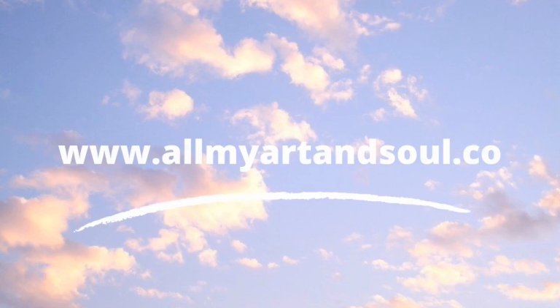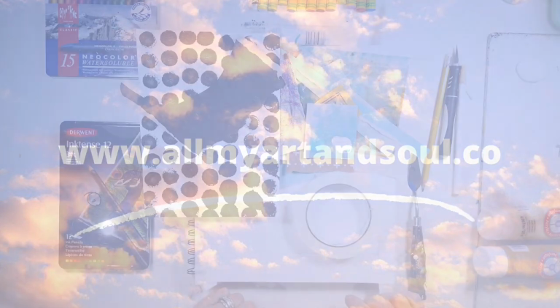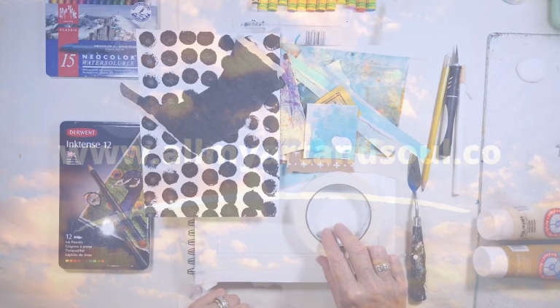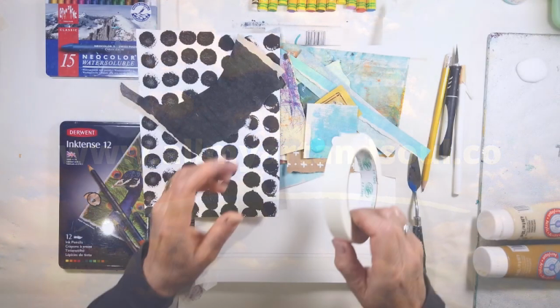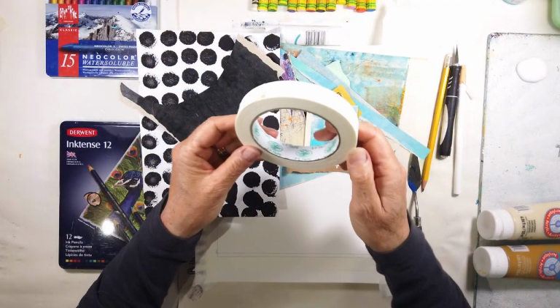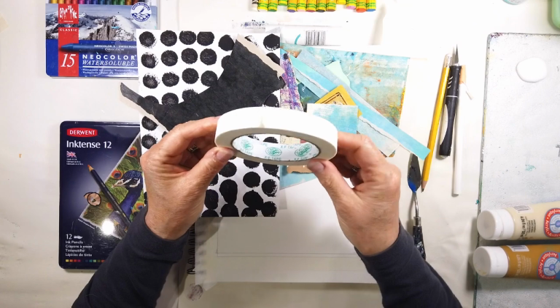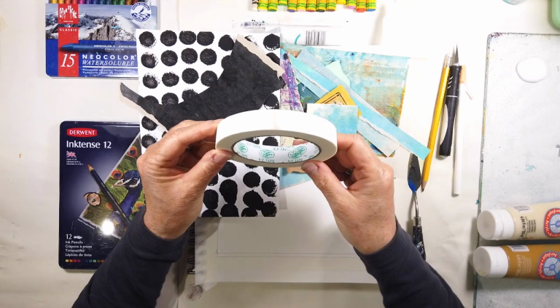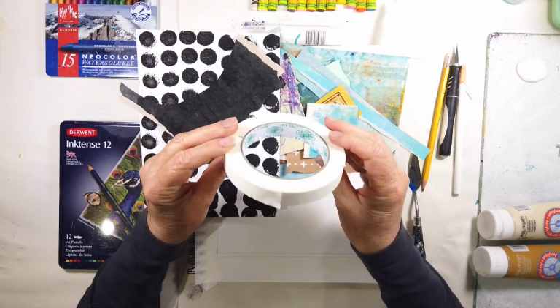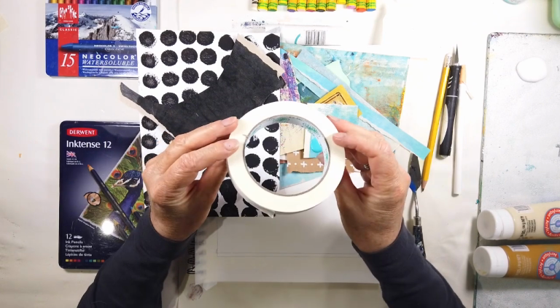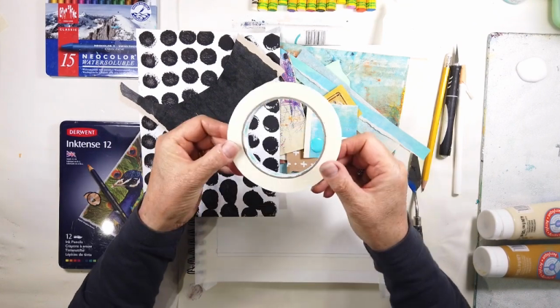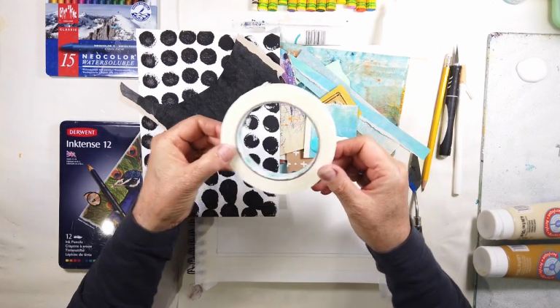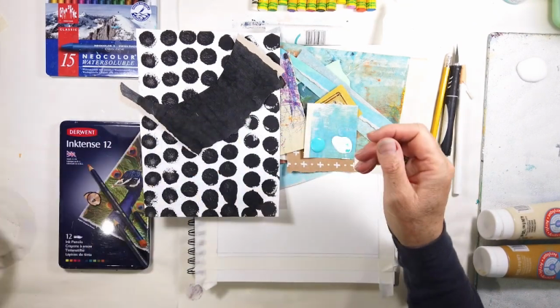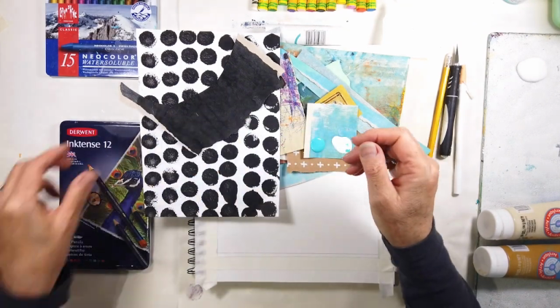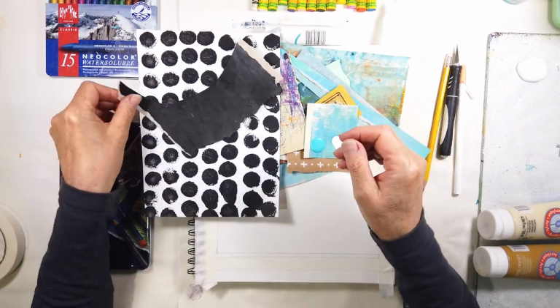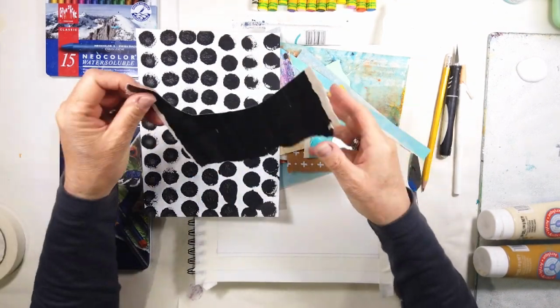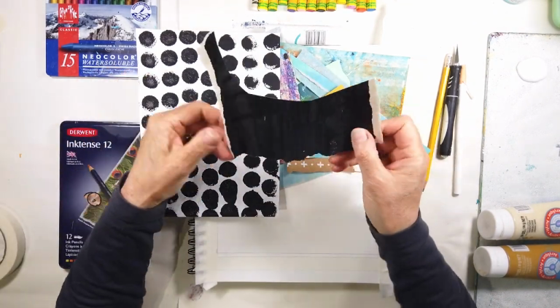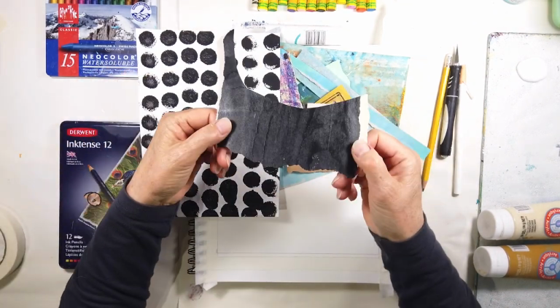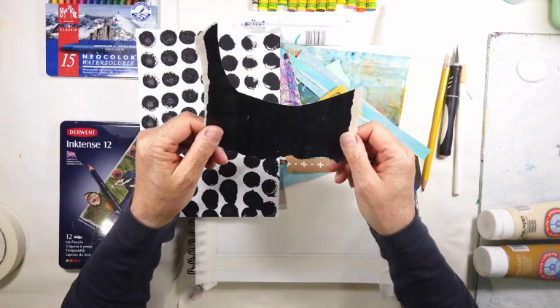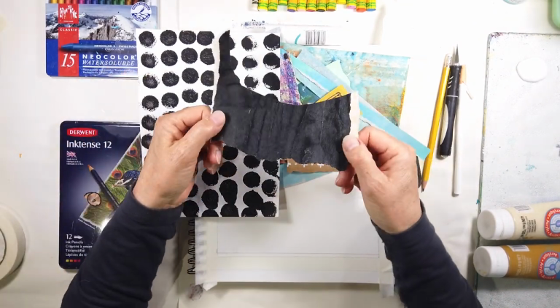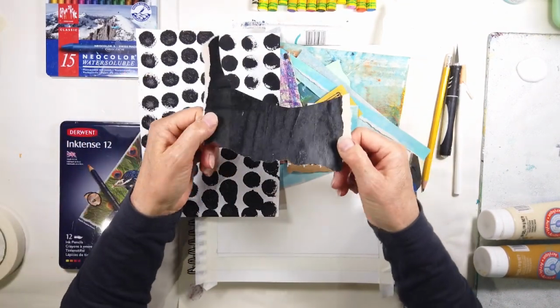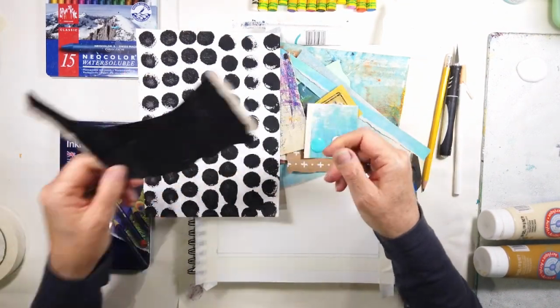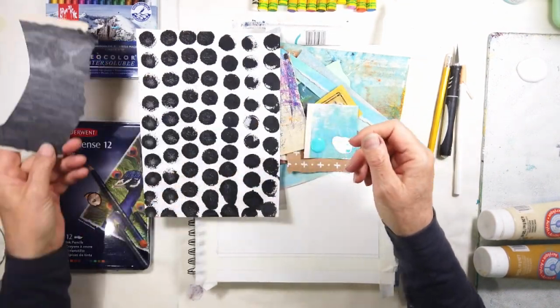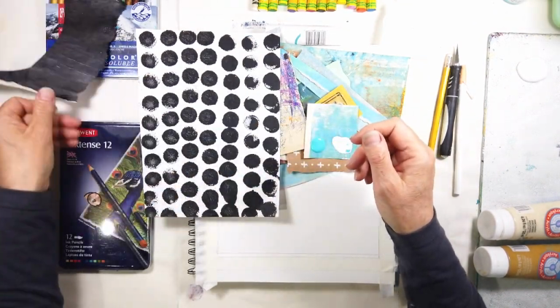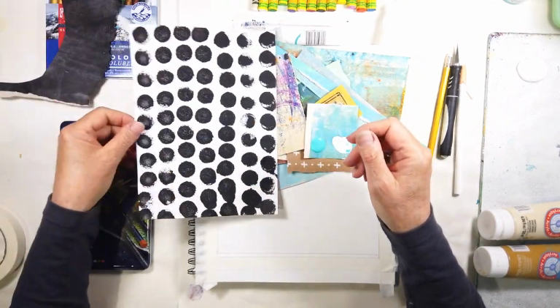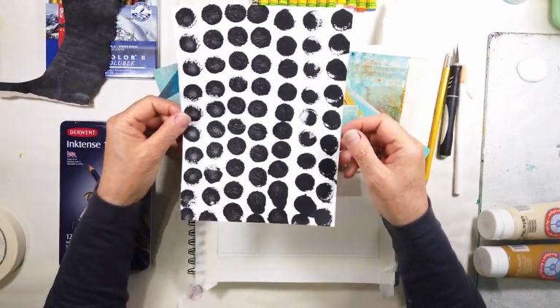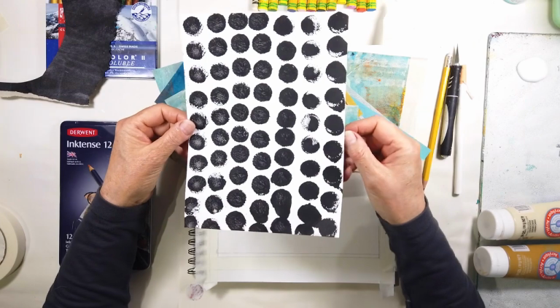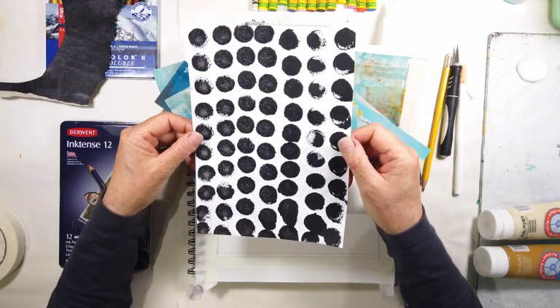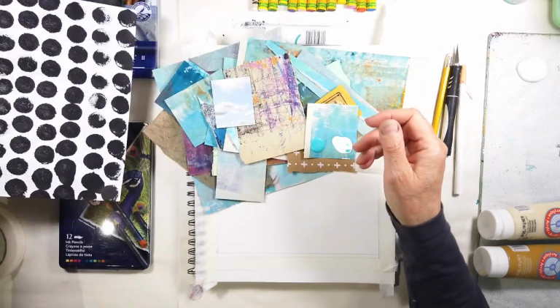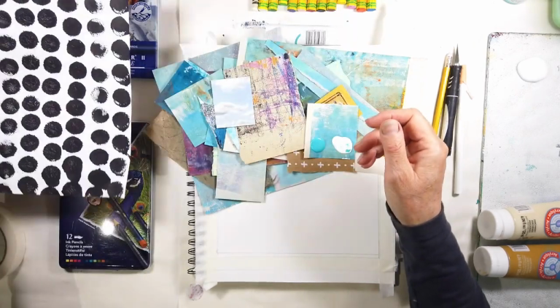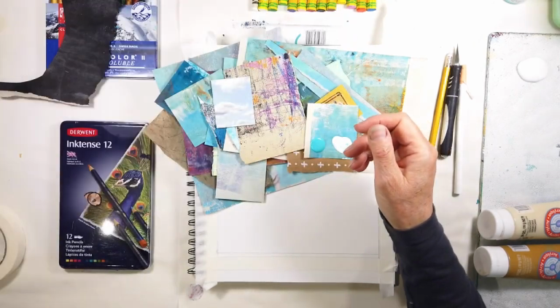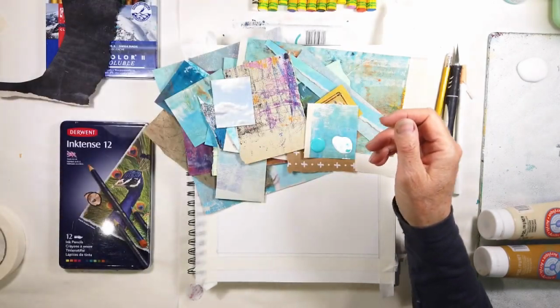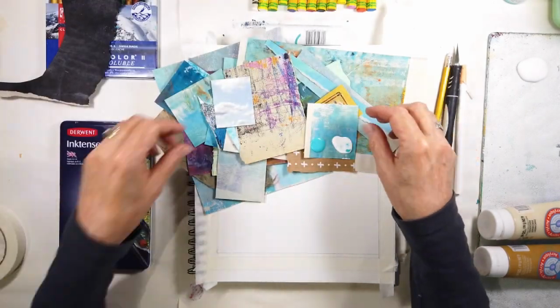Hello and welcome to All My Art and Soul. I'm Michelle Holden and today's video is Earth and Sky number 14.